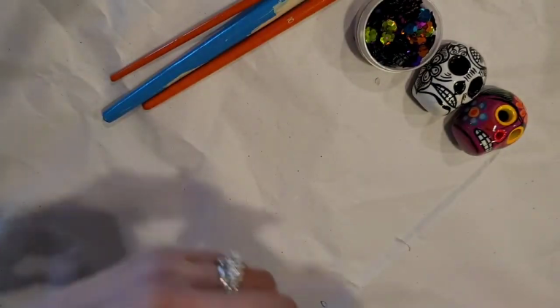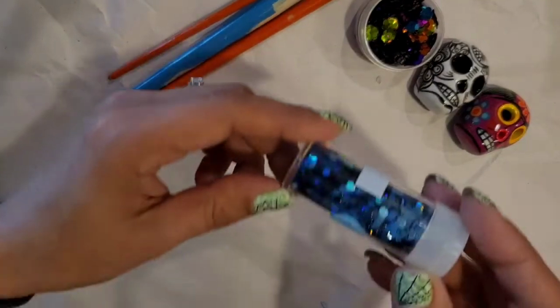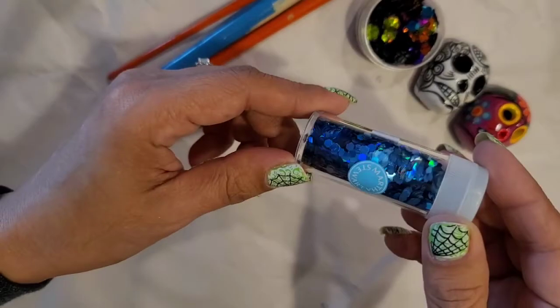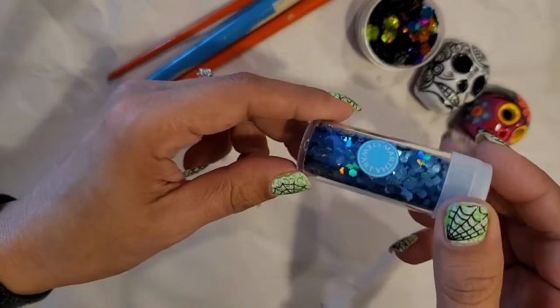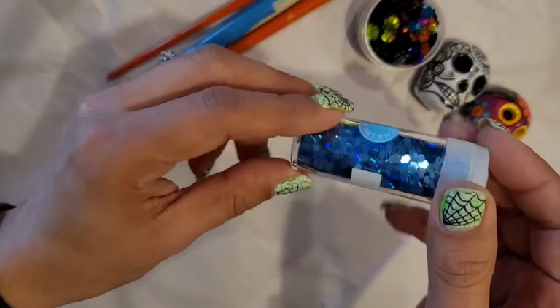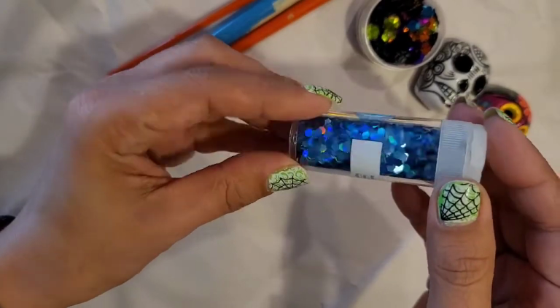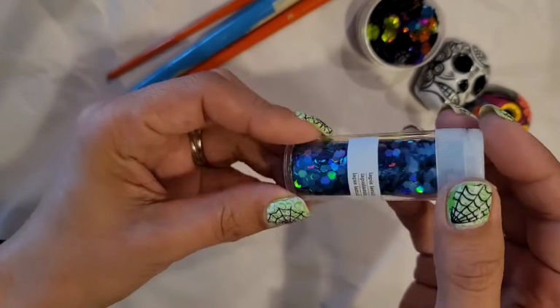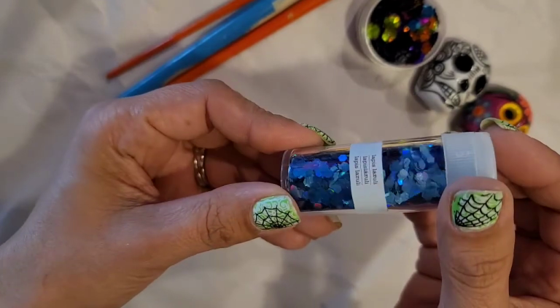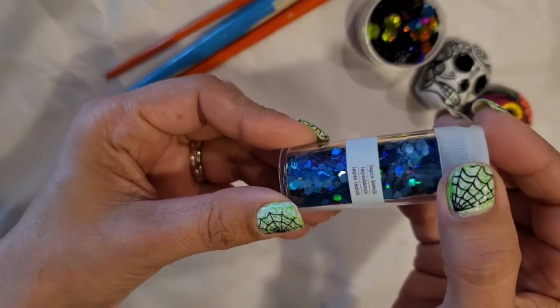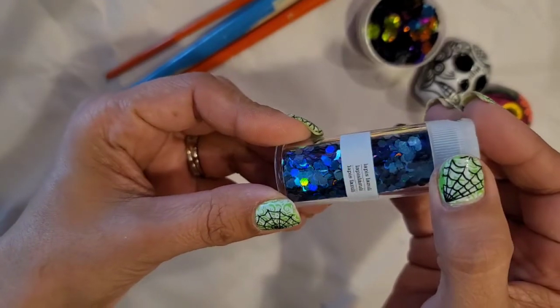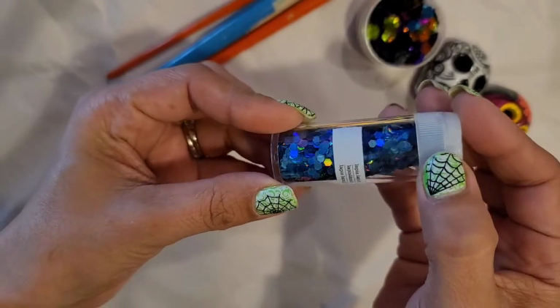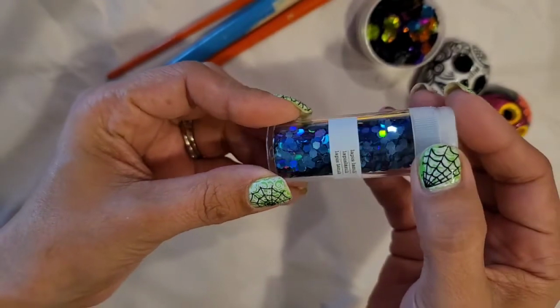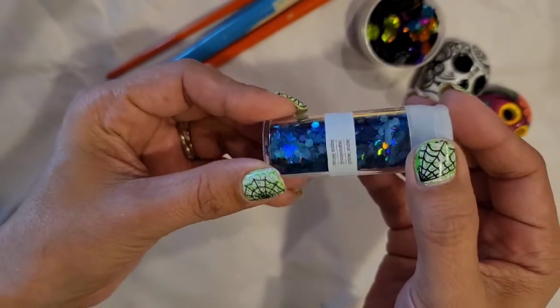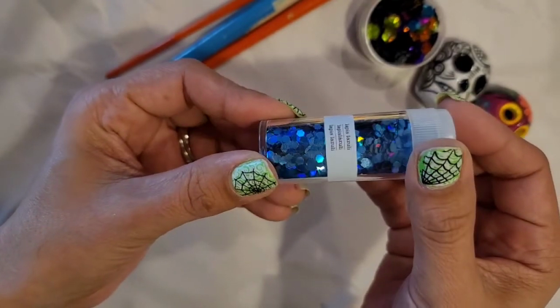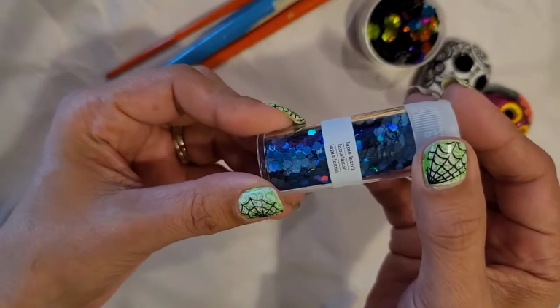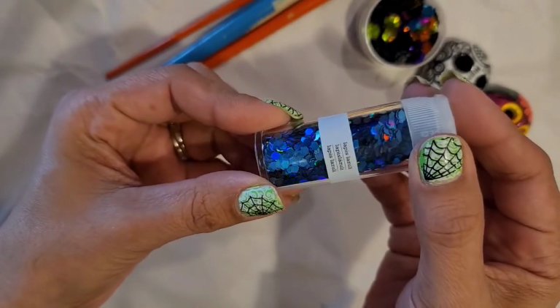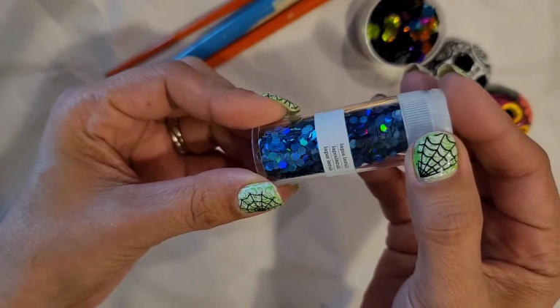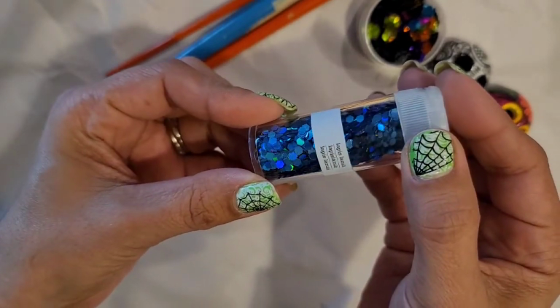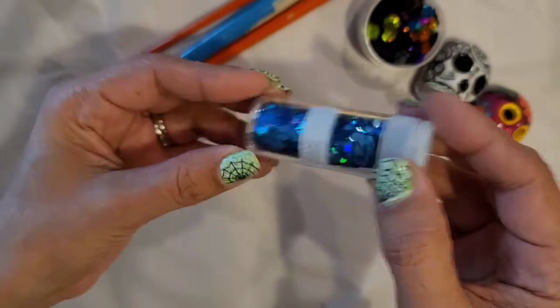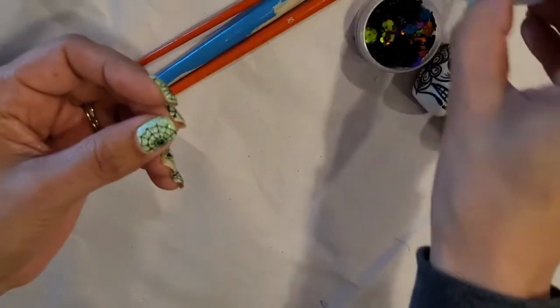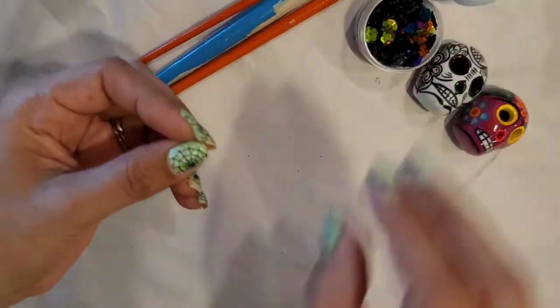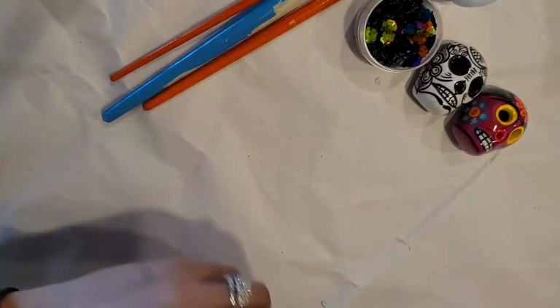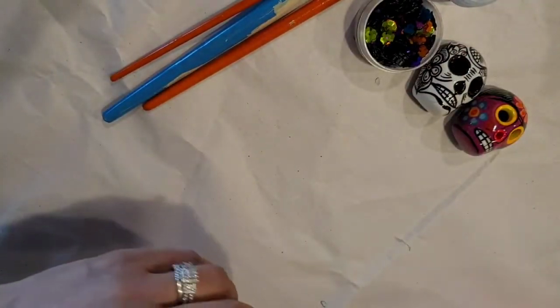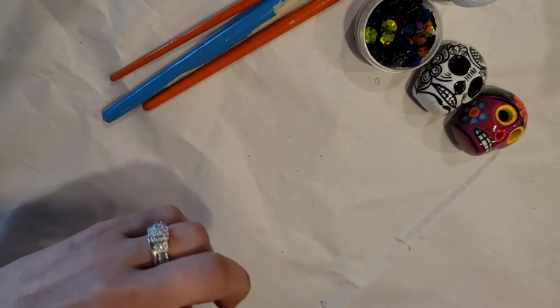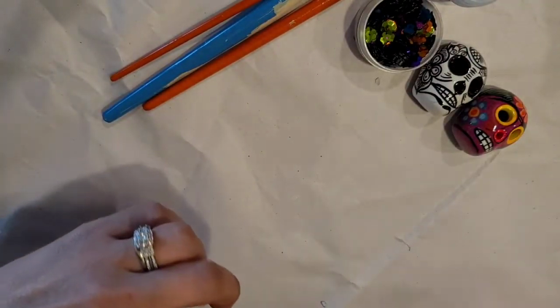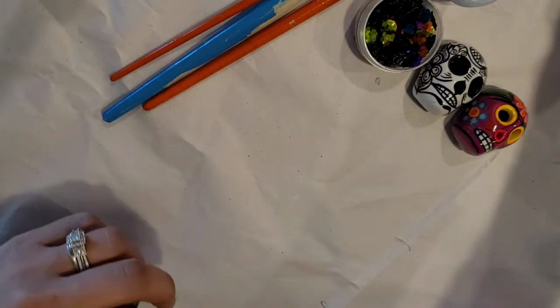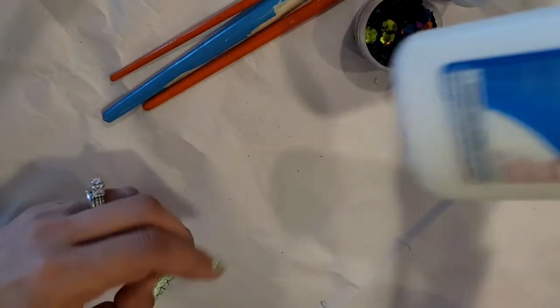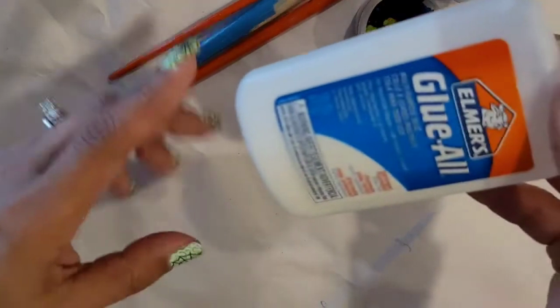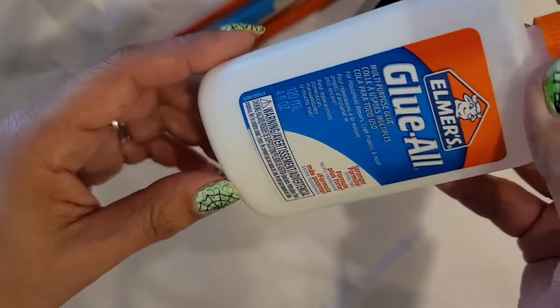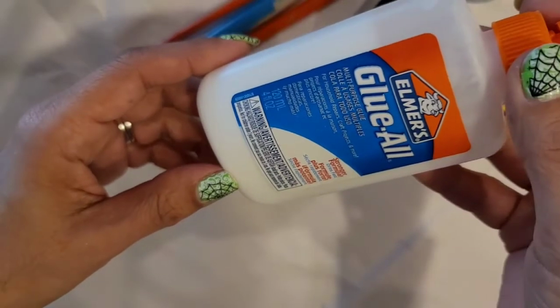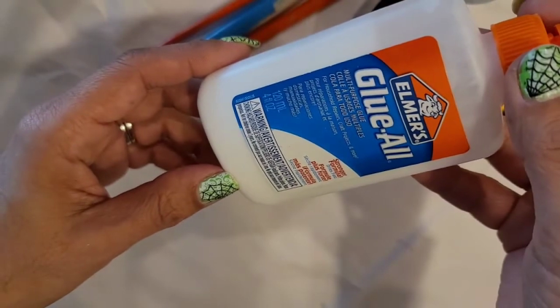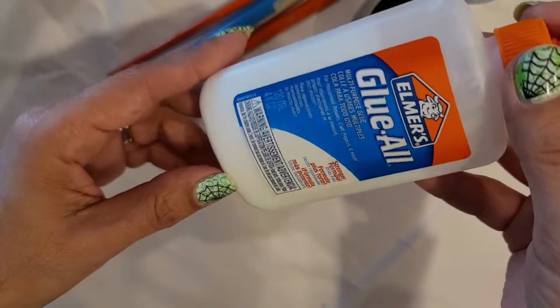I also have some glitter. This is like chunky glitter, and those are very pretty. This is in blue. I'm going to be using some Elmer's glue.